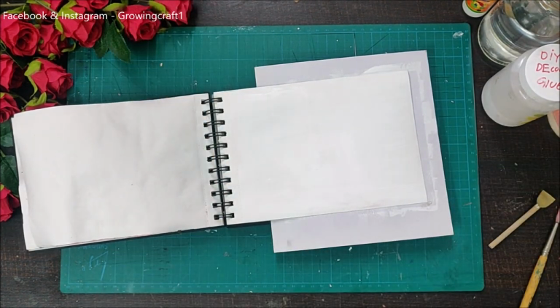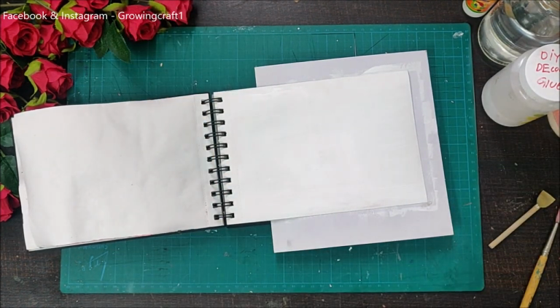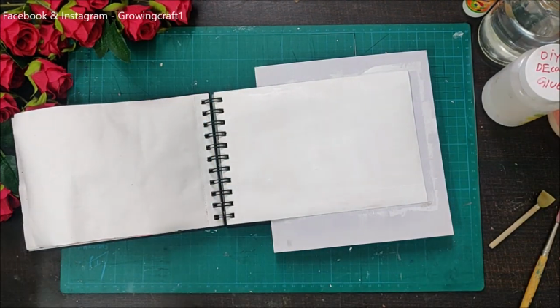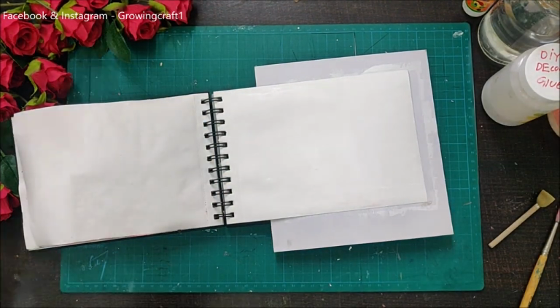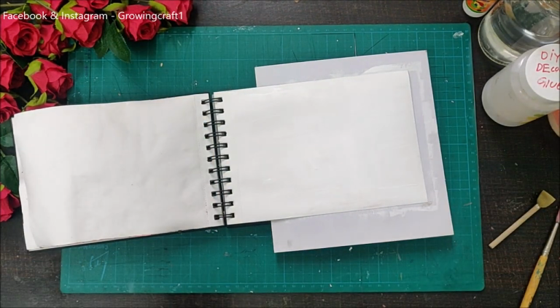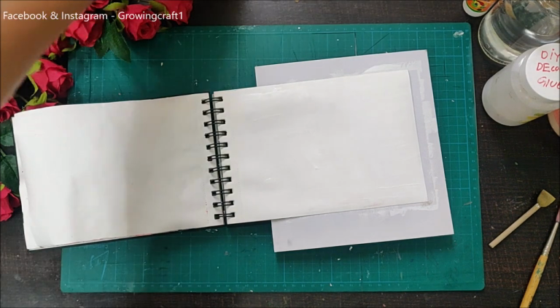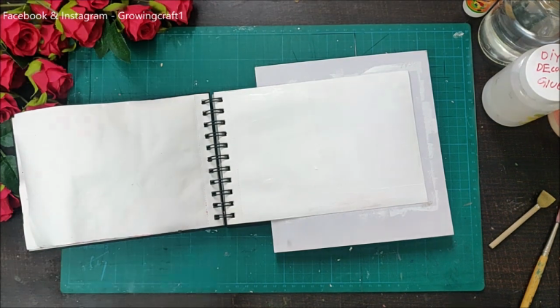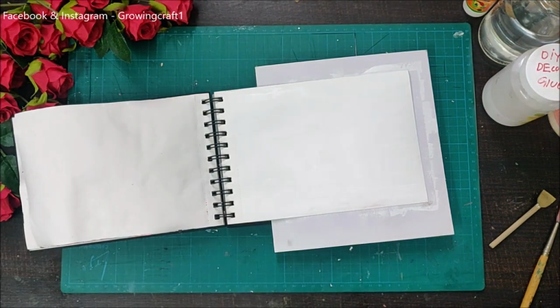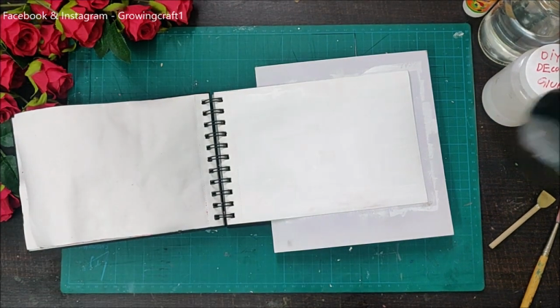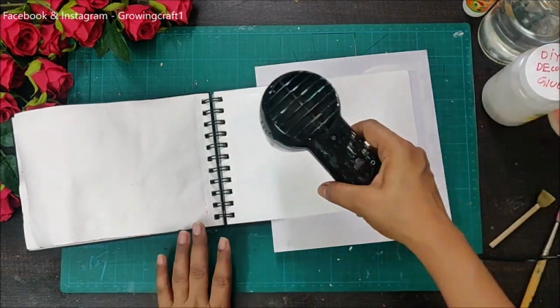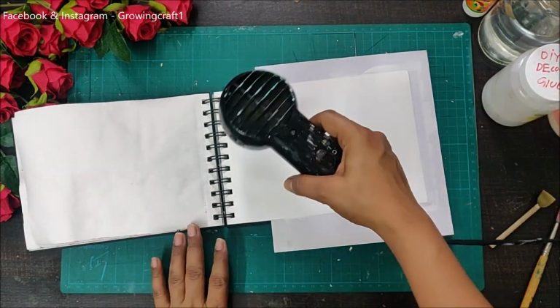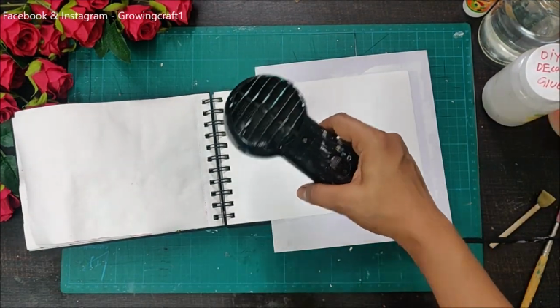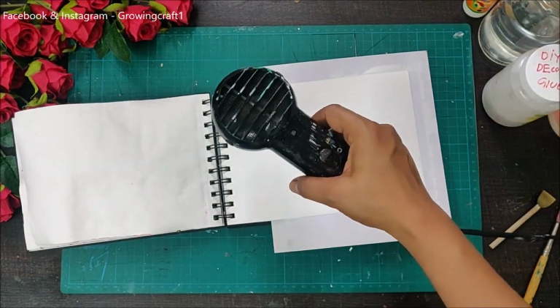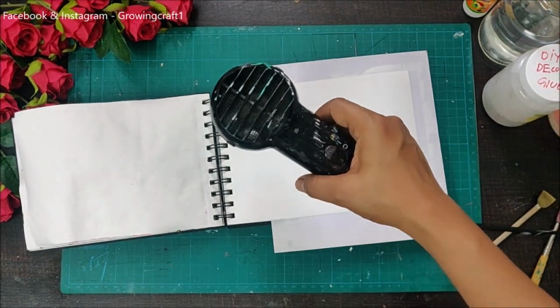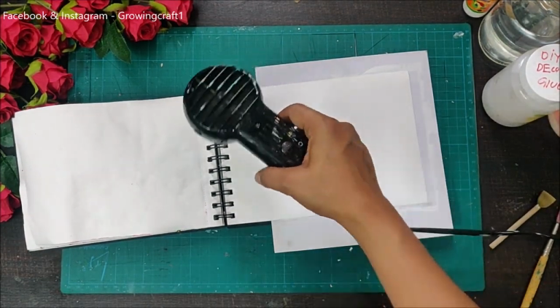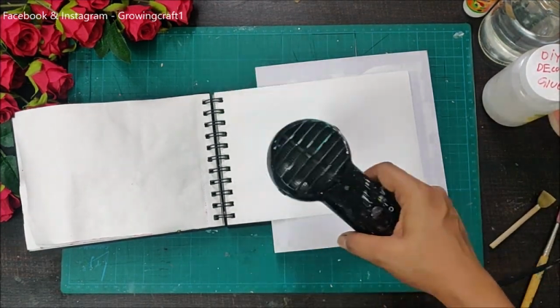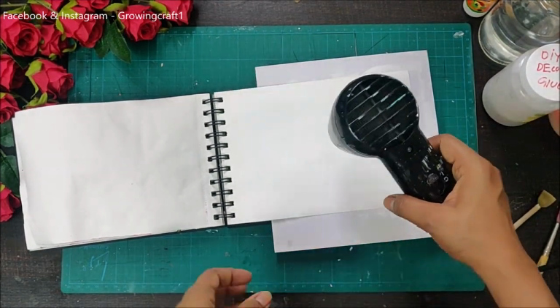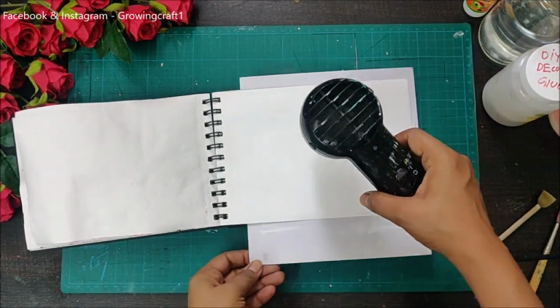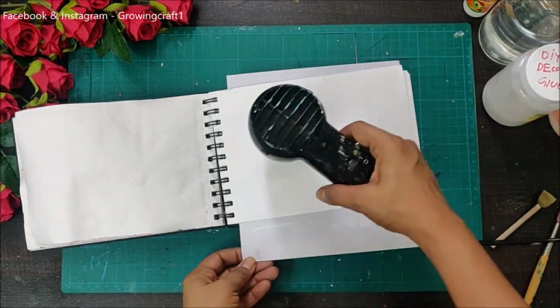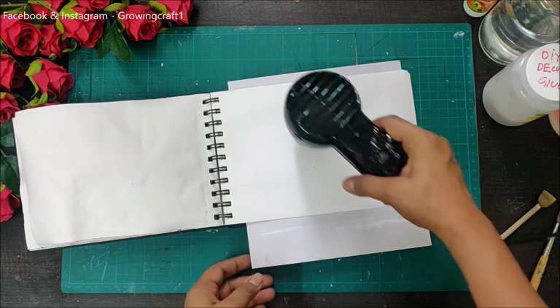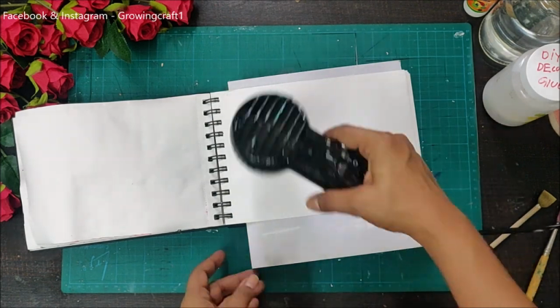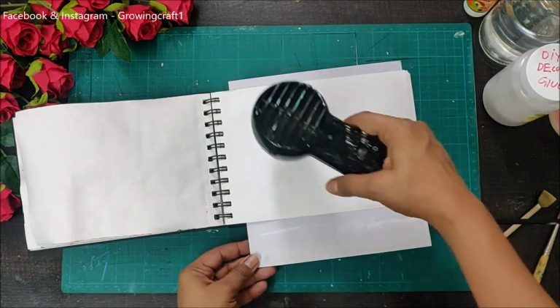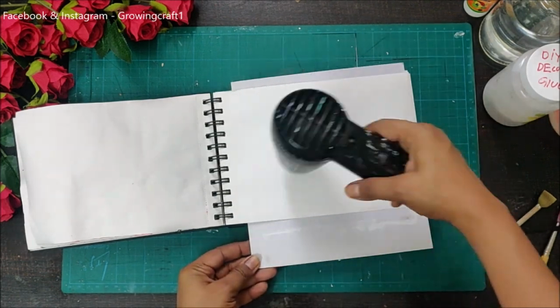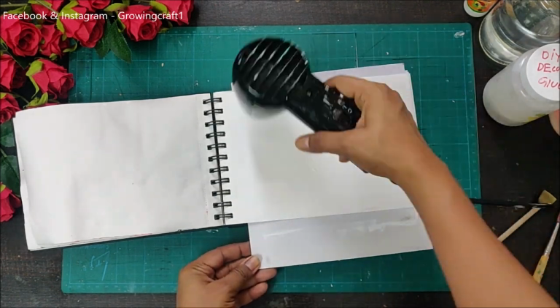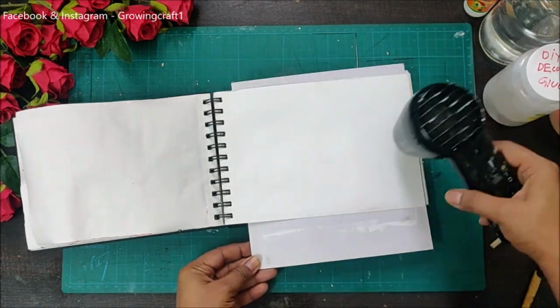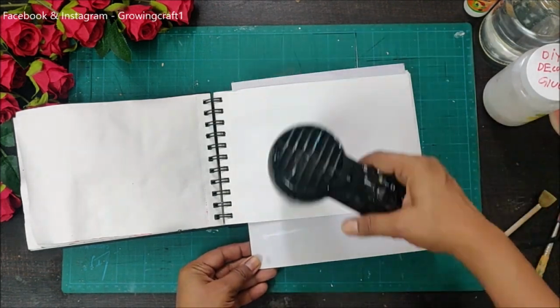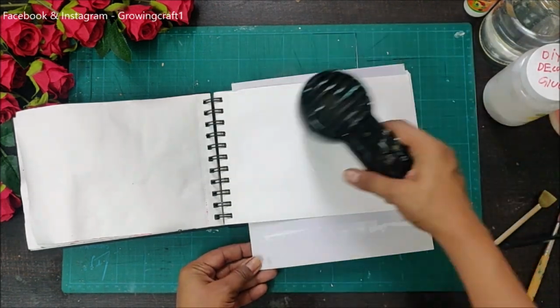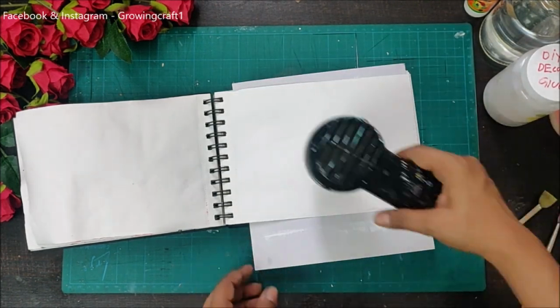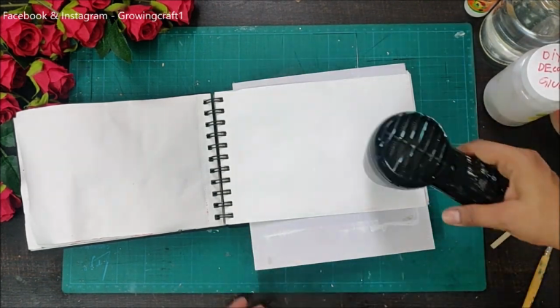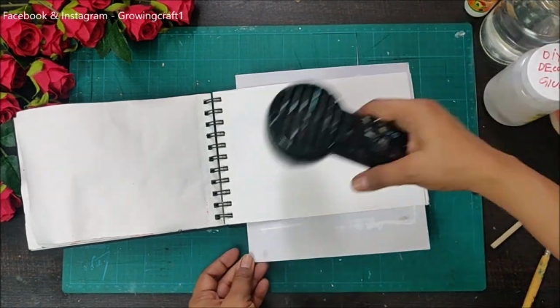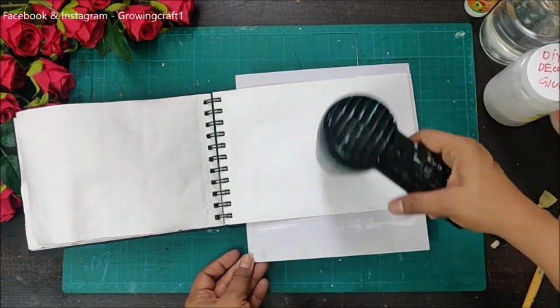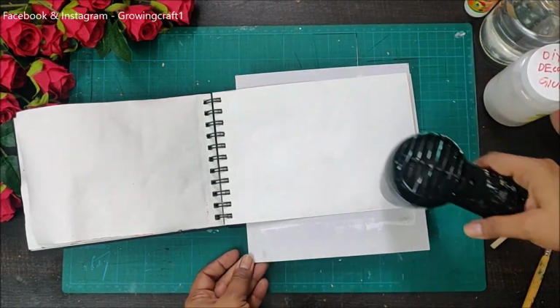Once I'm done with the gesso work, I'm going to use my heat gun to speed up the drying process. The heat gun is a tool I absolutely love, whether it's for decoupage projects, mixed-media projects, or altered projects.